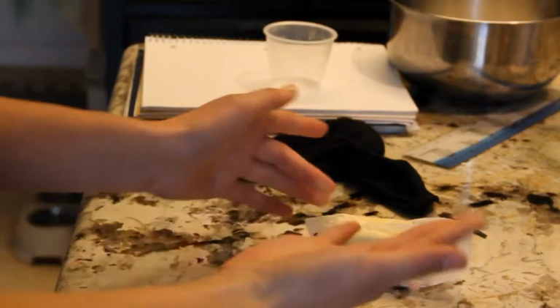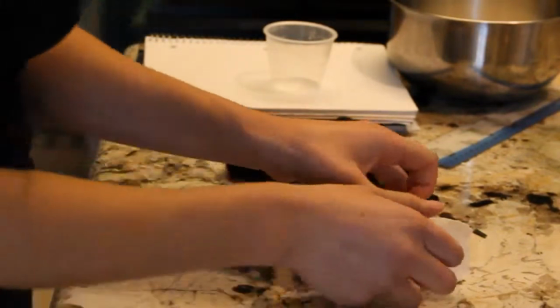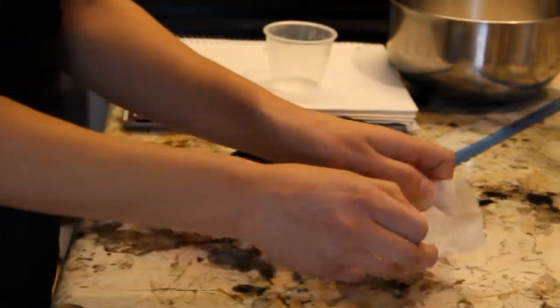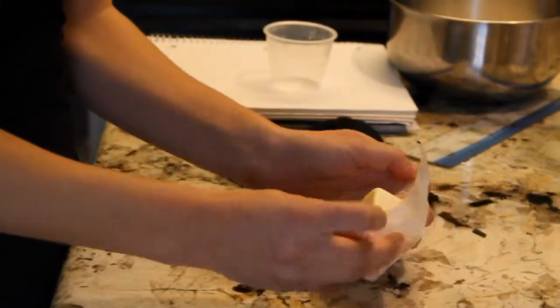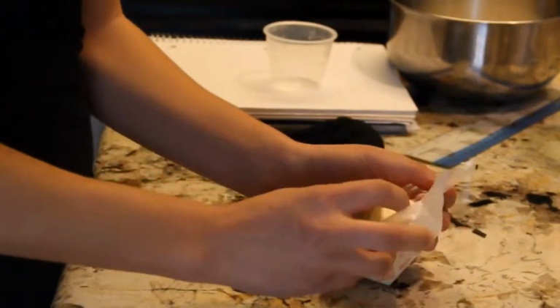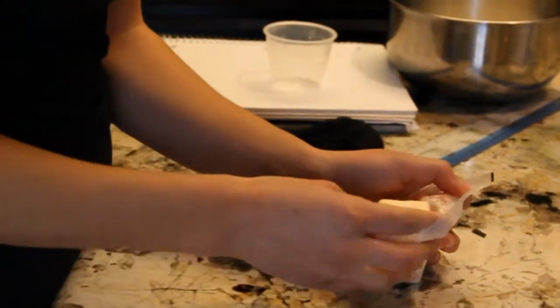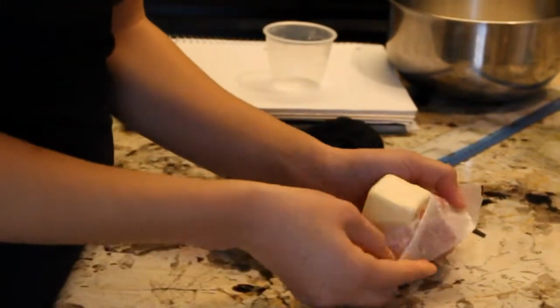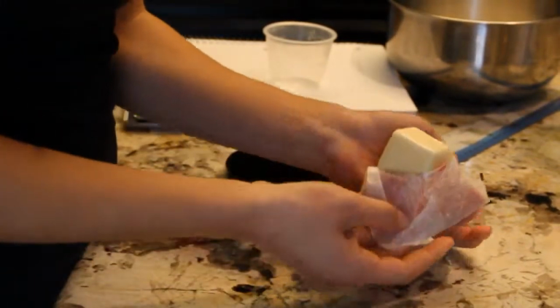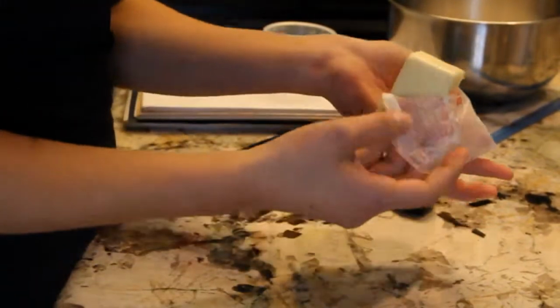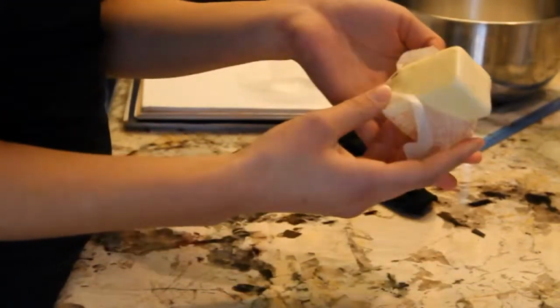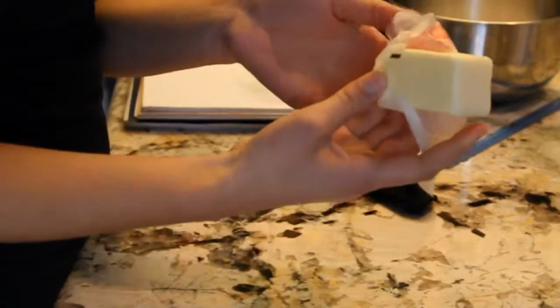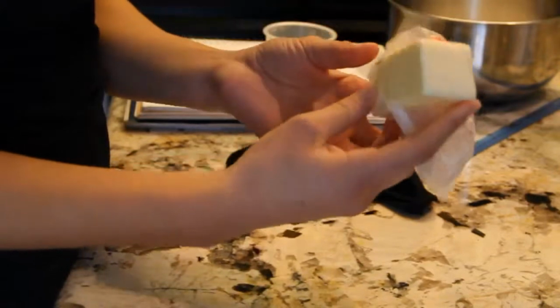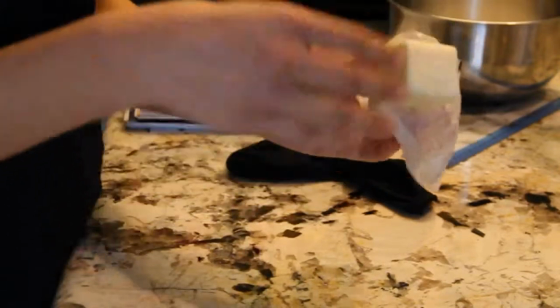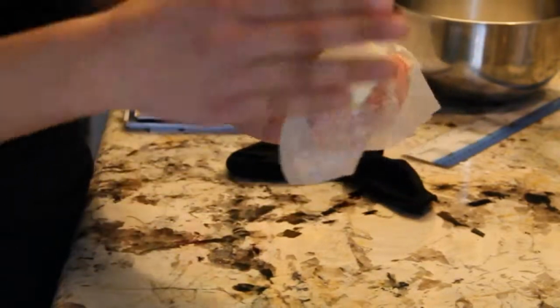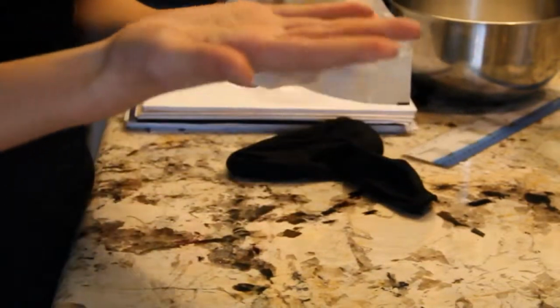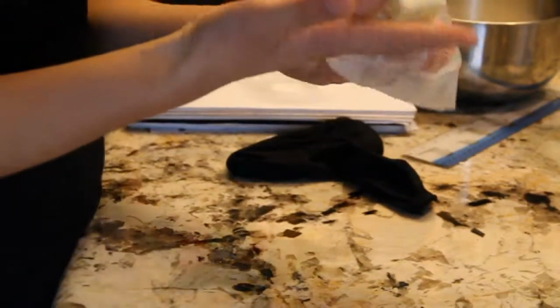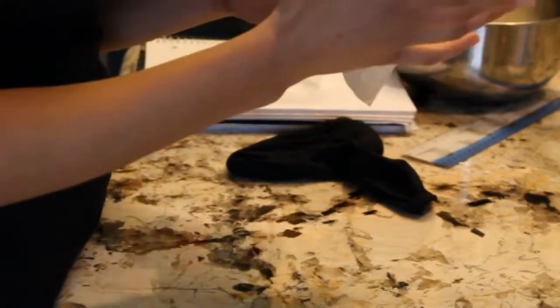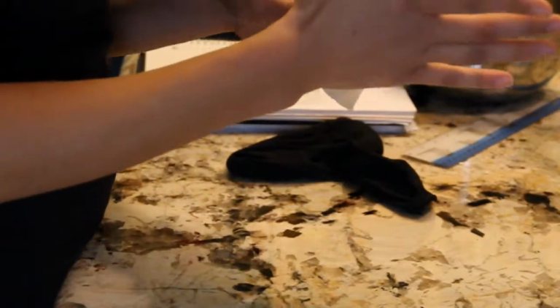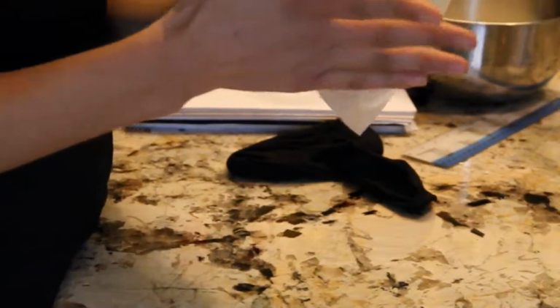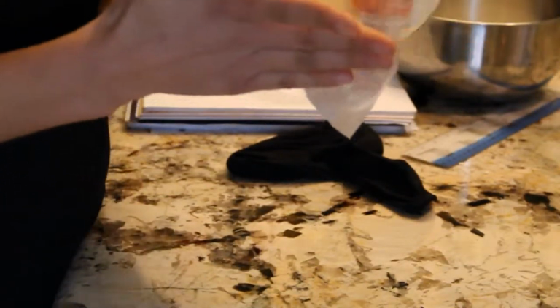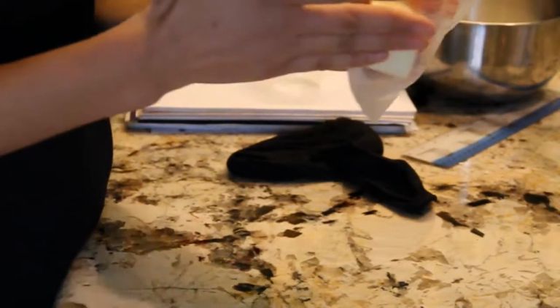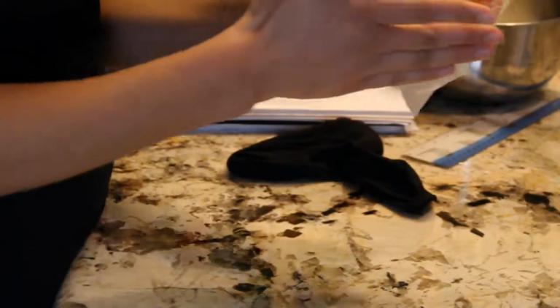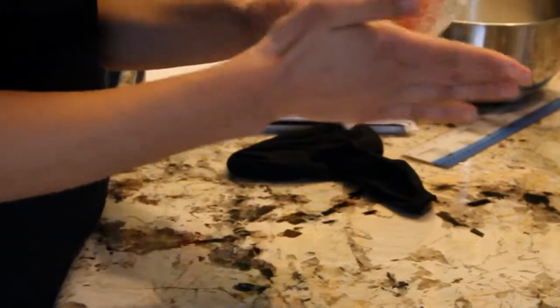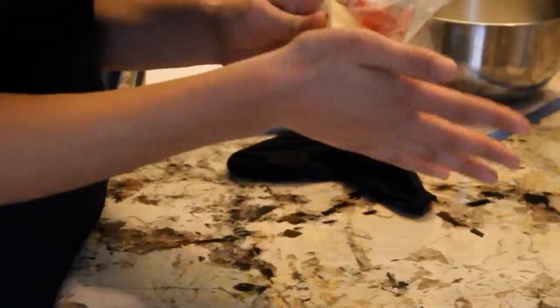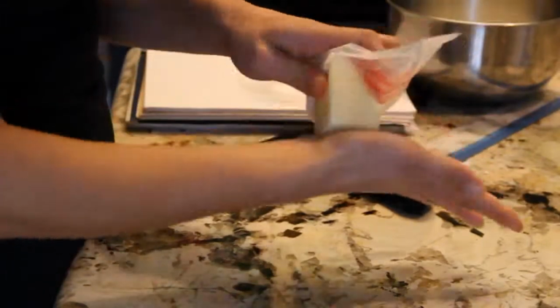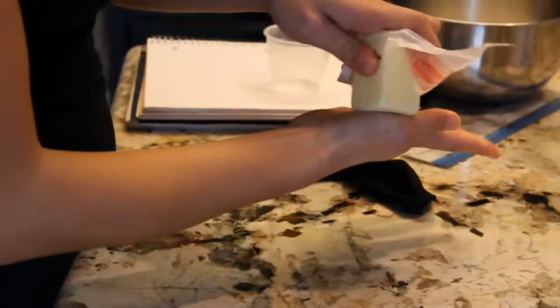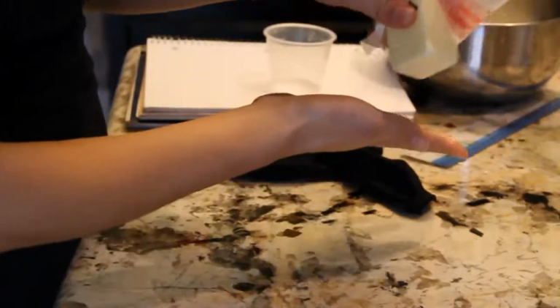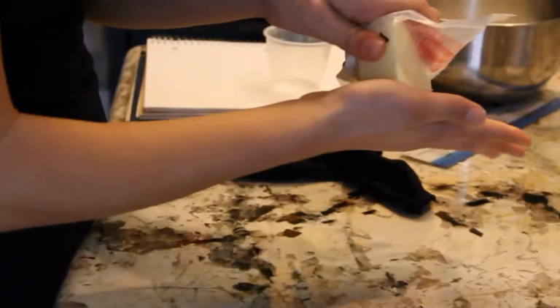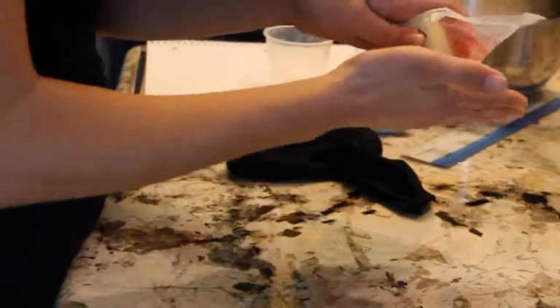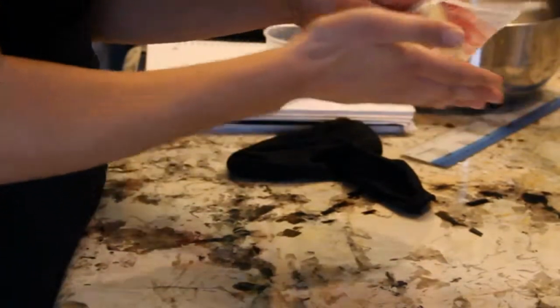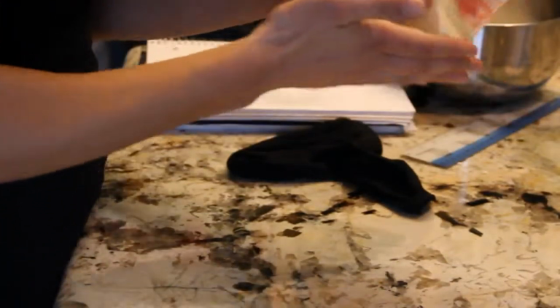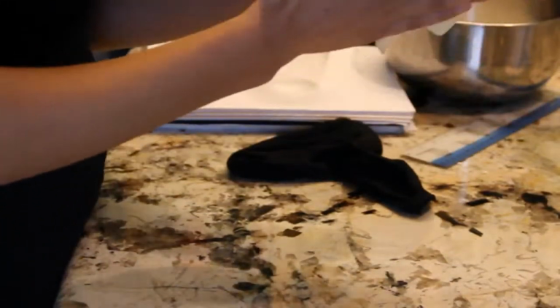Now that we've washed our hands, it's time to butter them. You can cut off a stick of butter if you want. My hands are clean — I'm going to use this to cook my eggs later. So just rub it all over your hands like lotion.